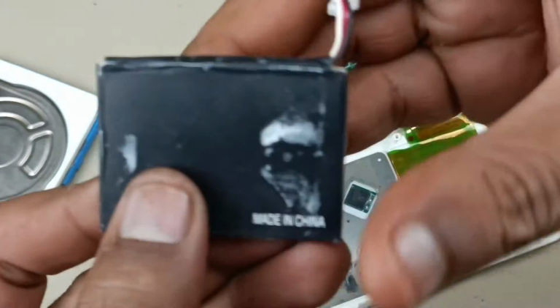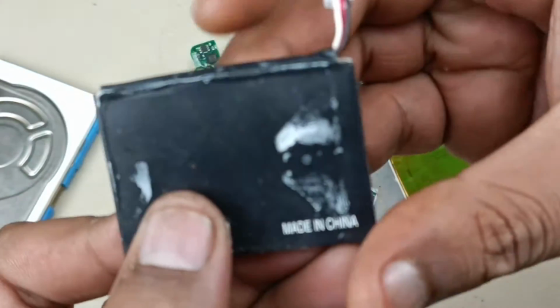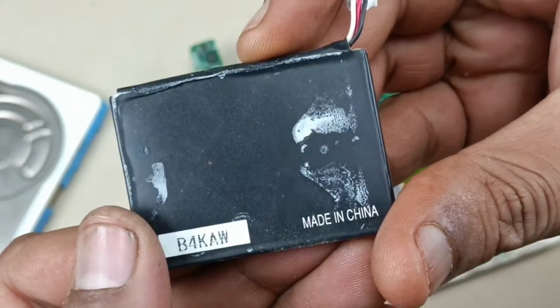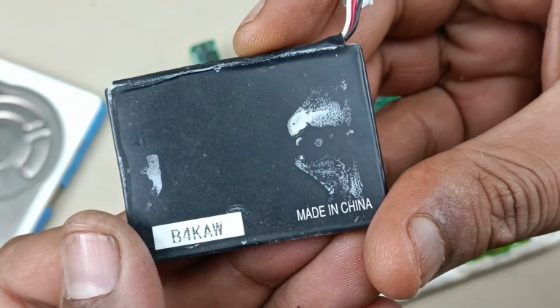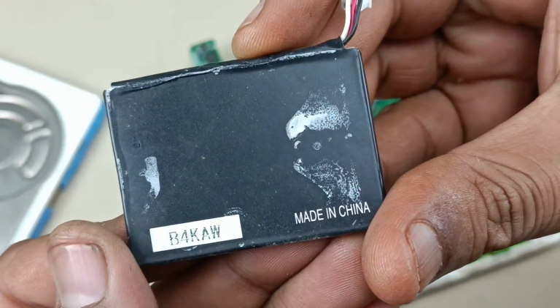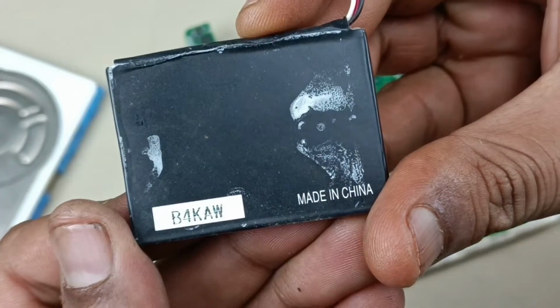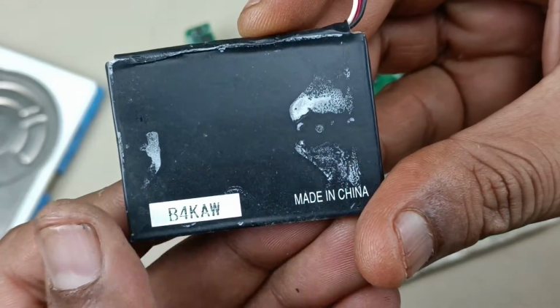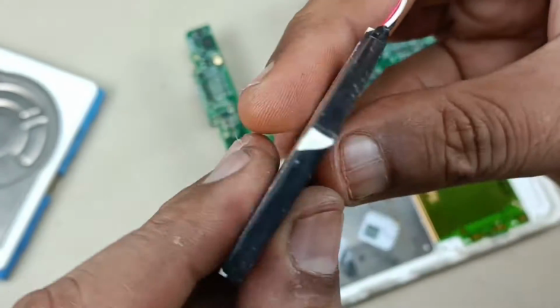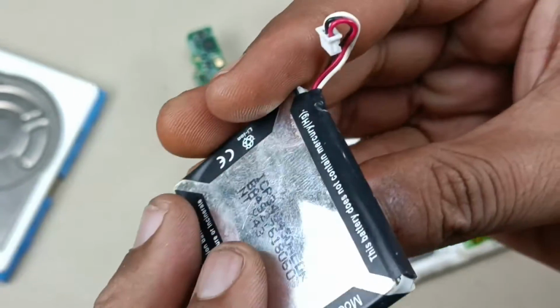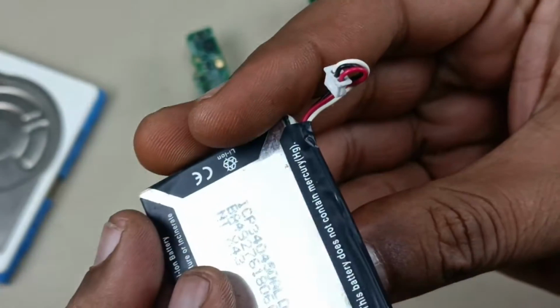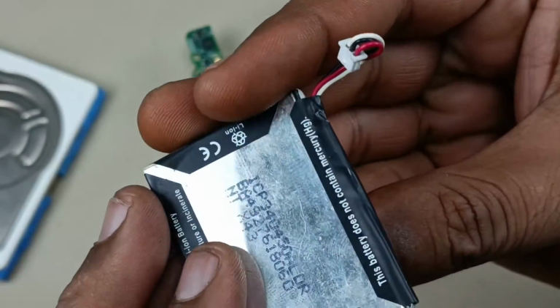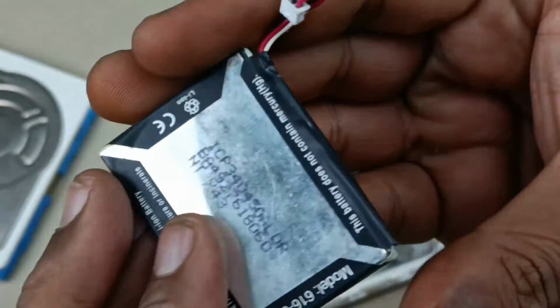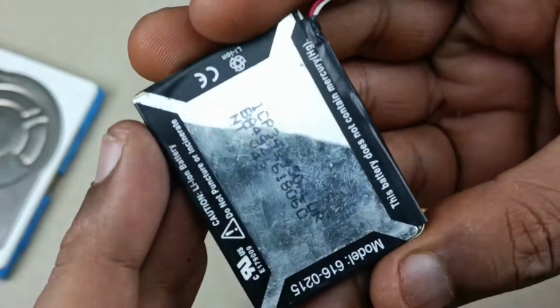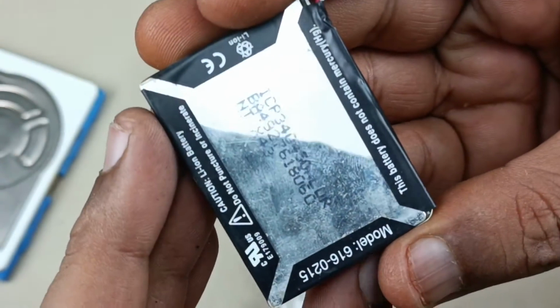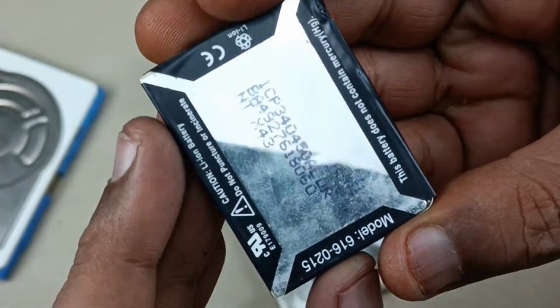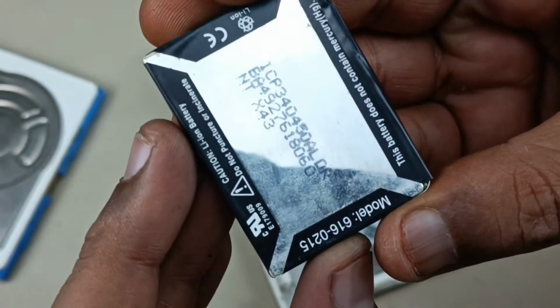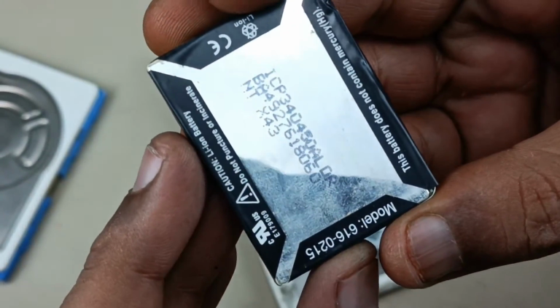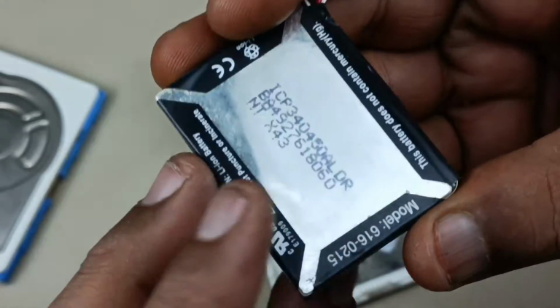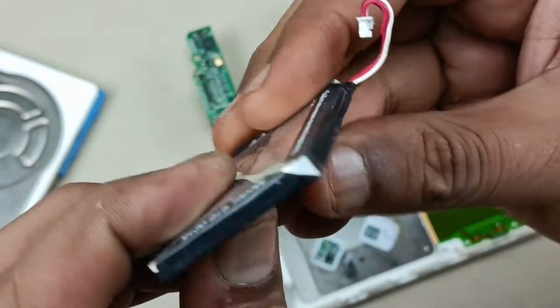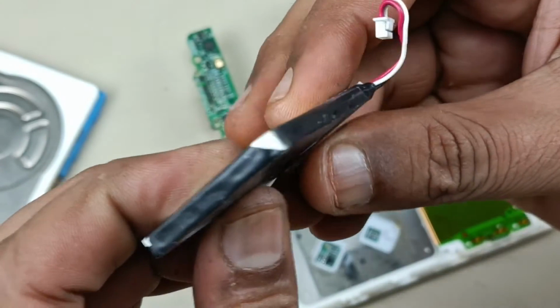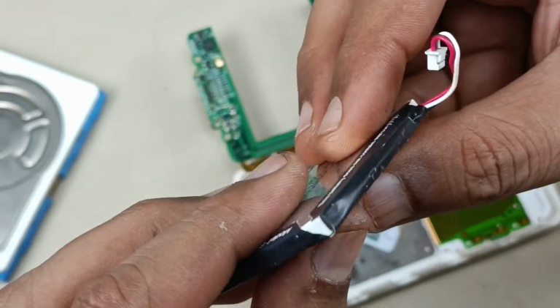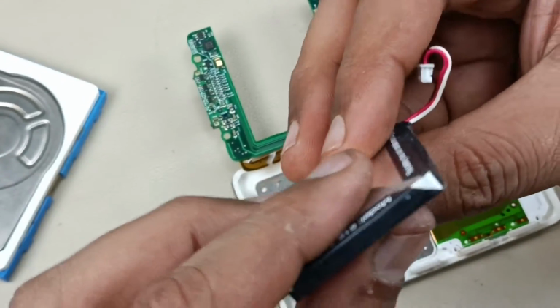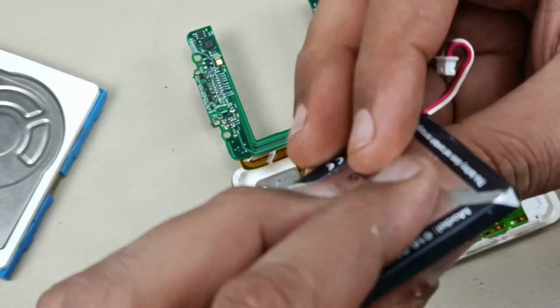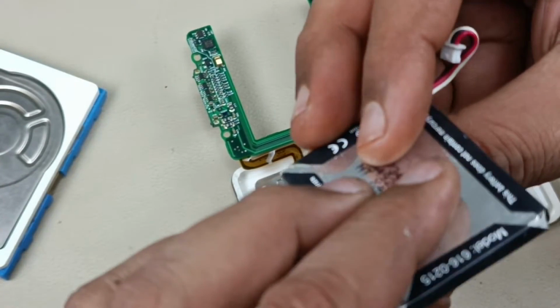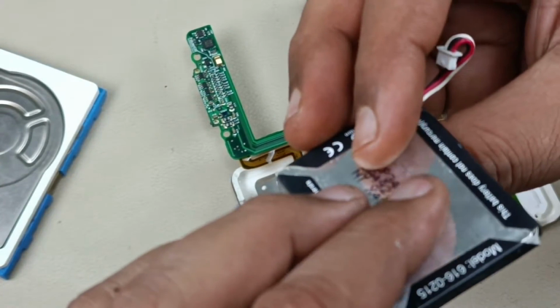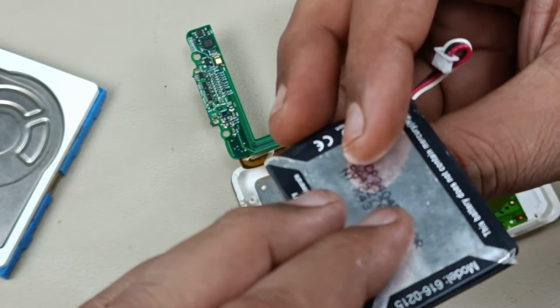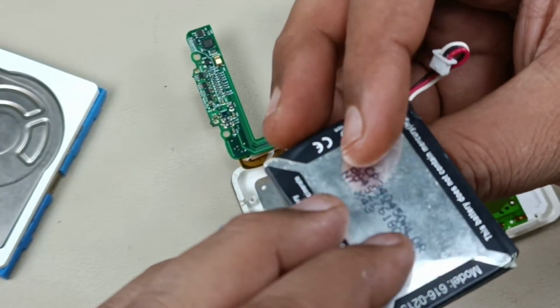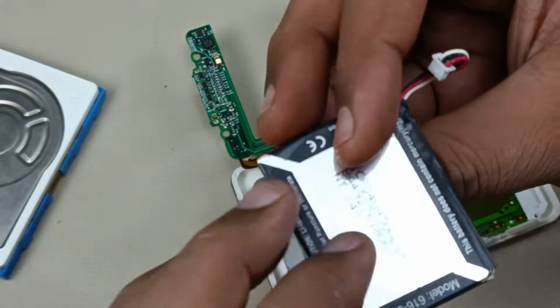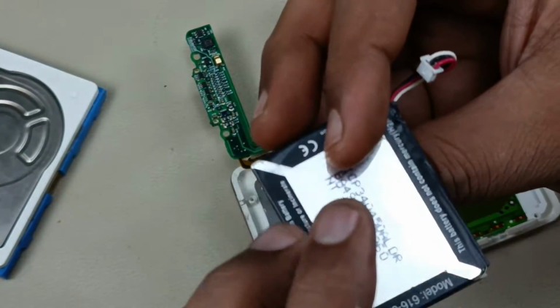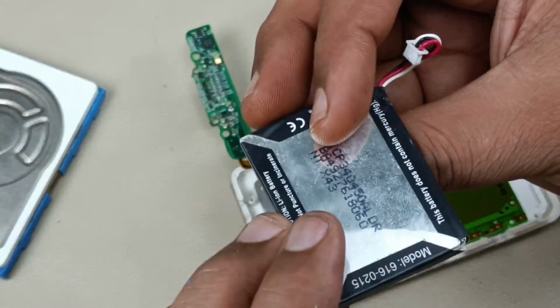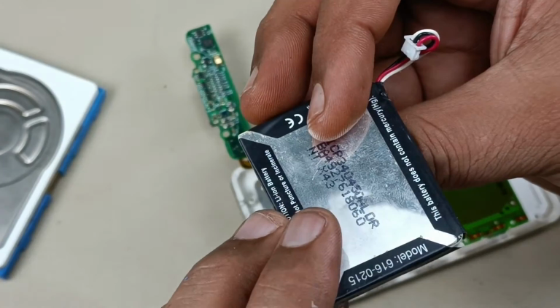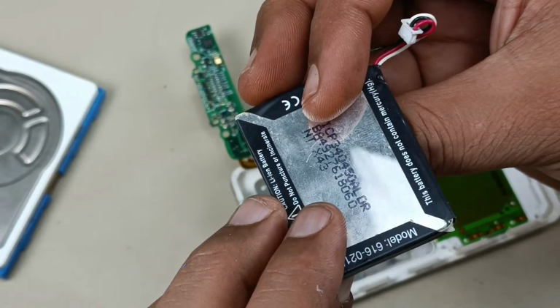Battery is made in China. This is of 3.7V. It will be approximately — I am not sure — approximately 900 to 1000 mAh, milliamps.